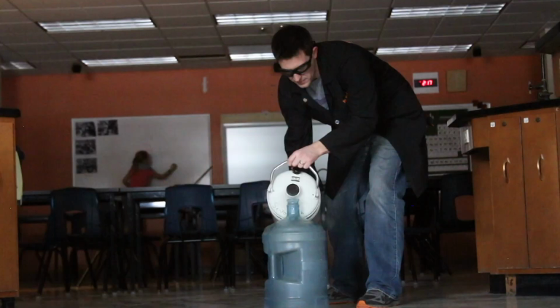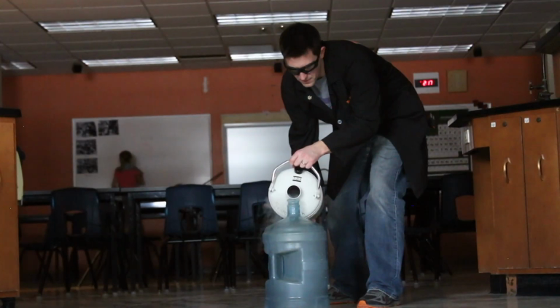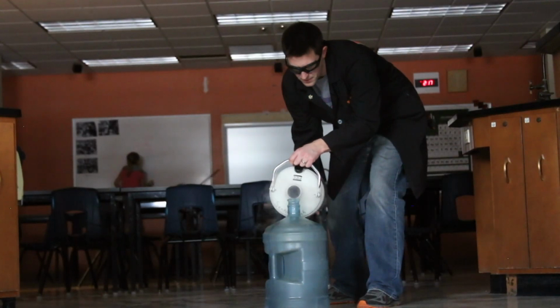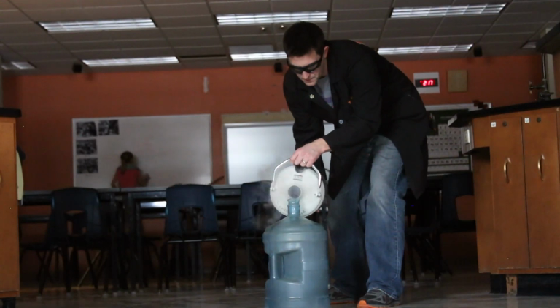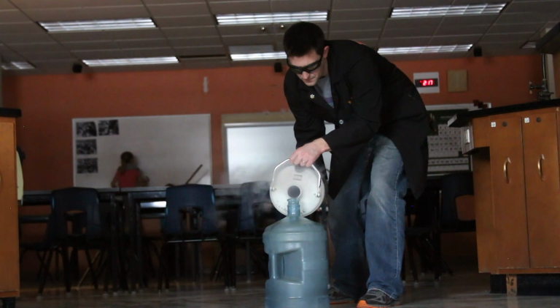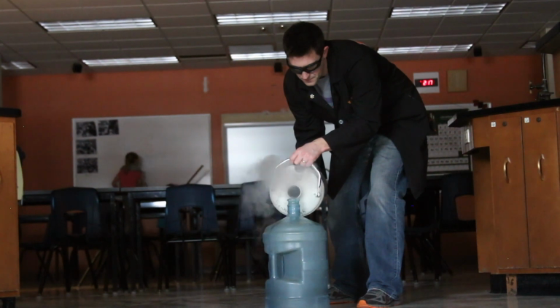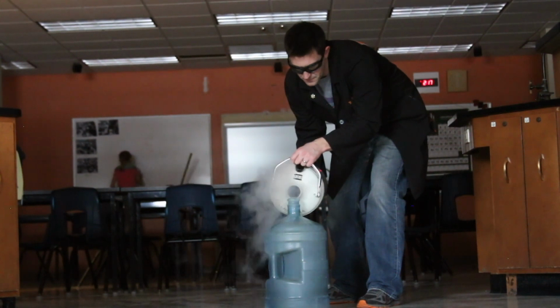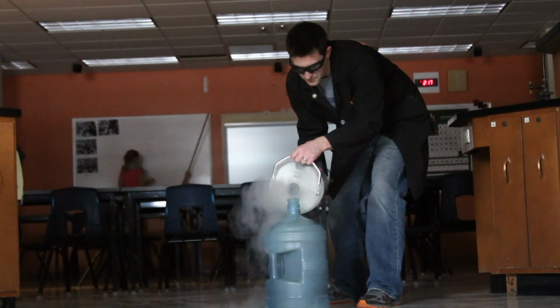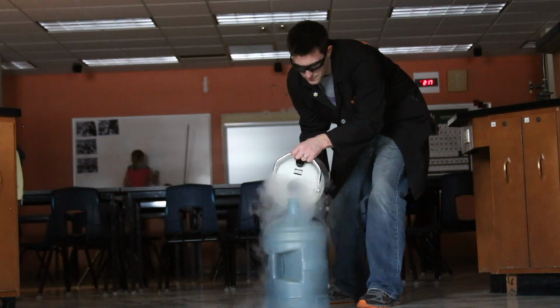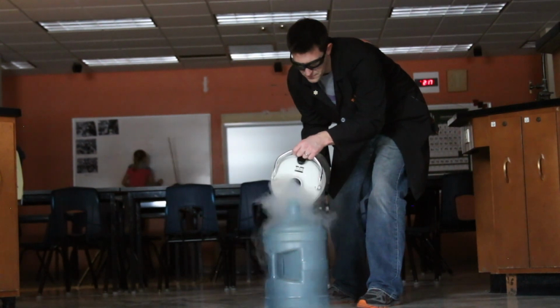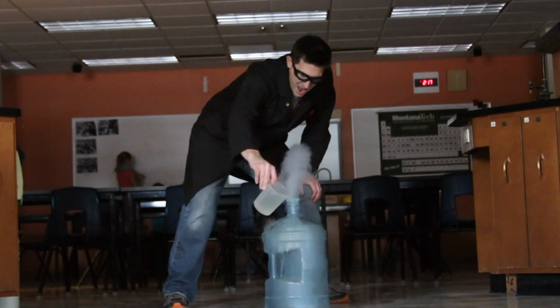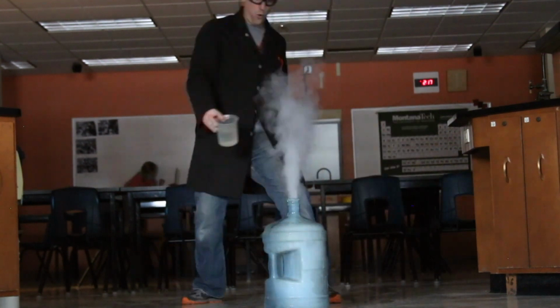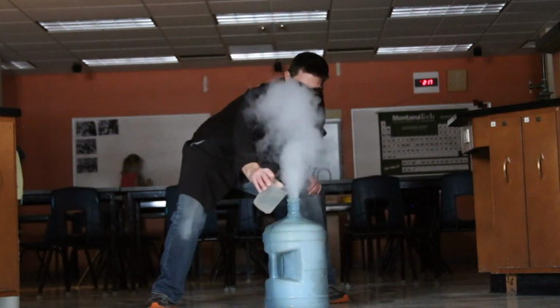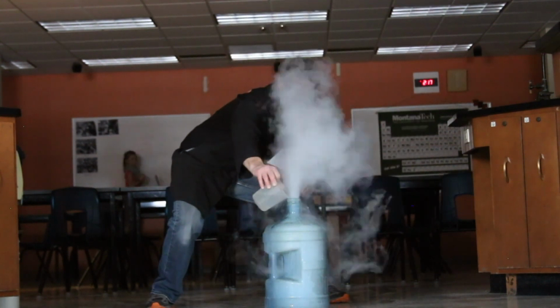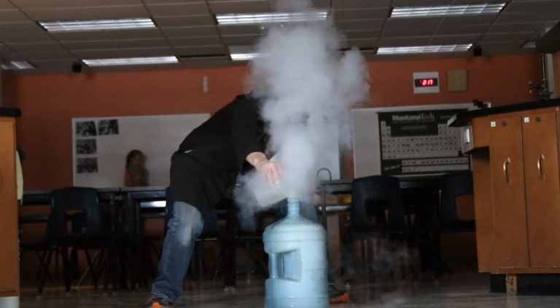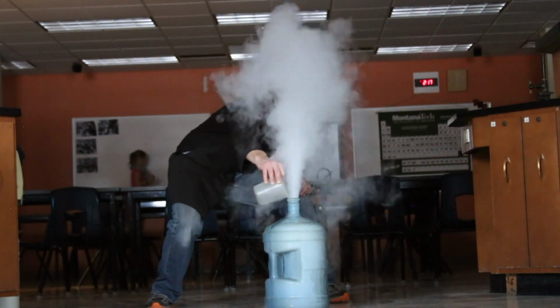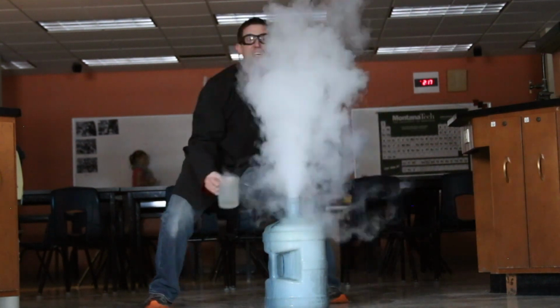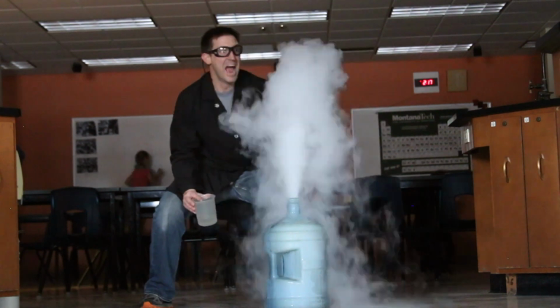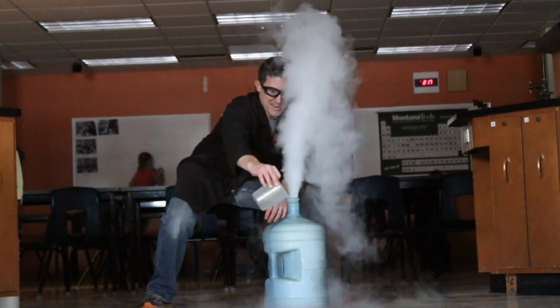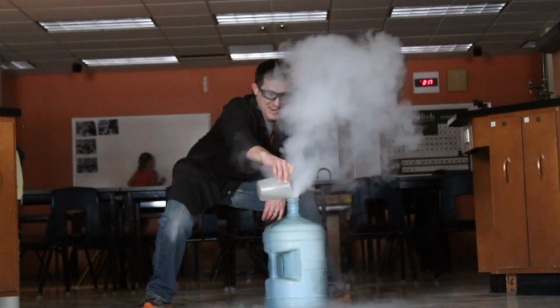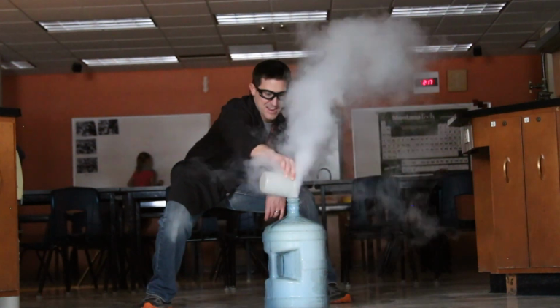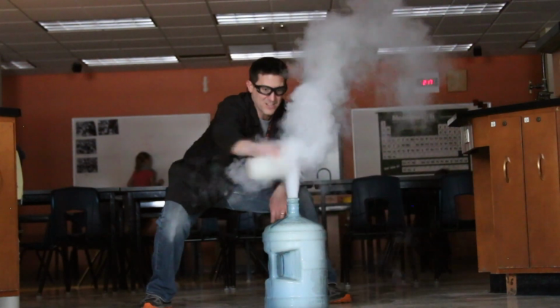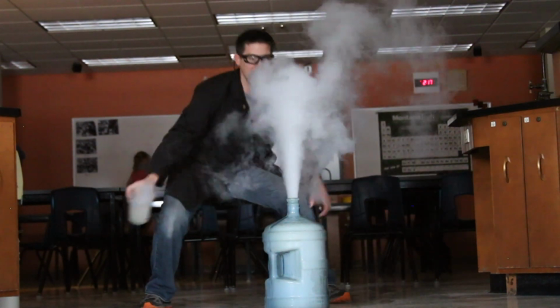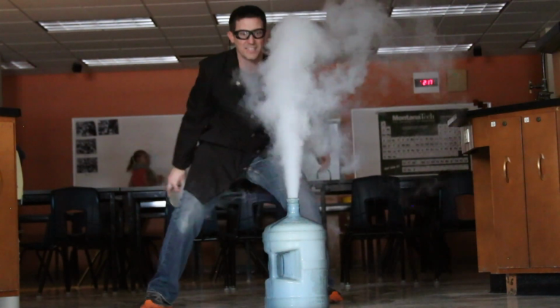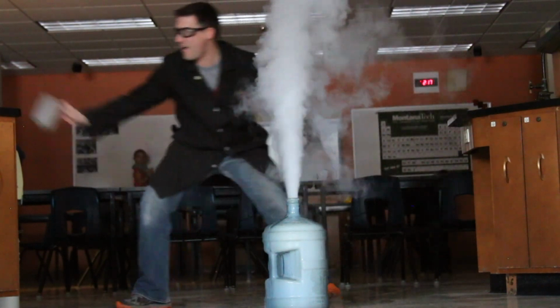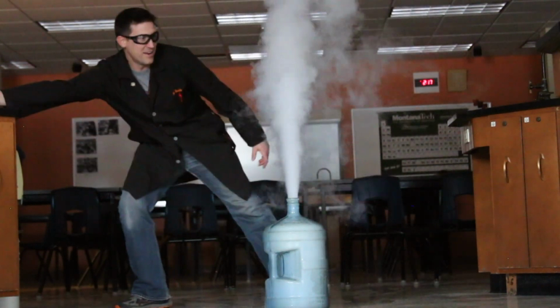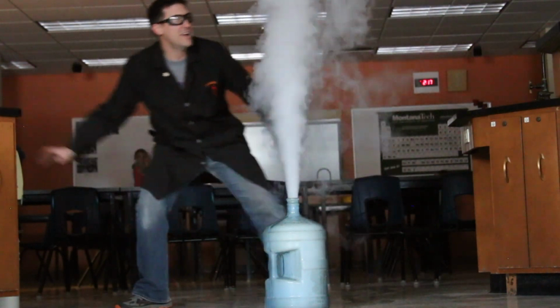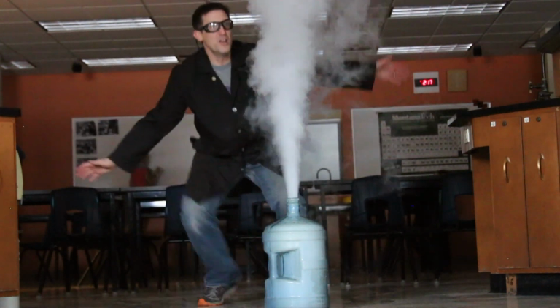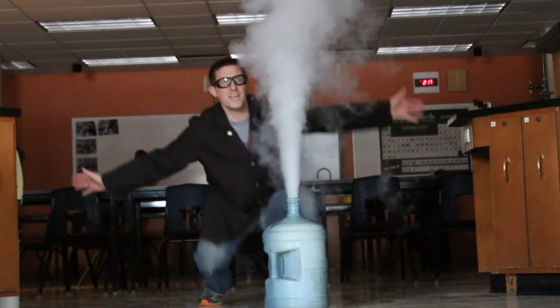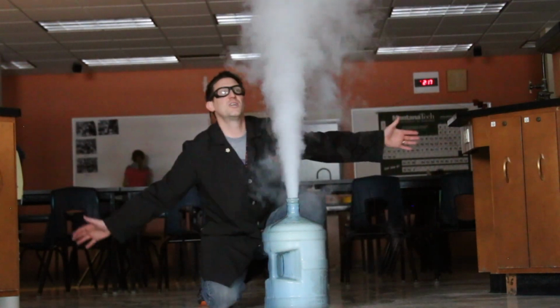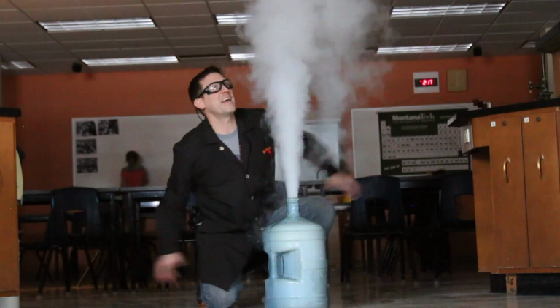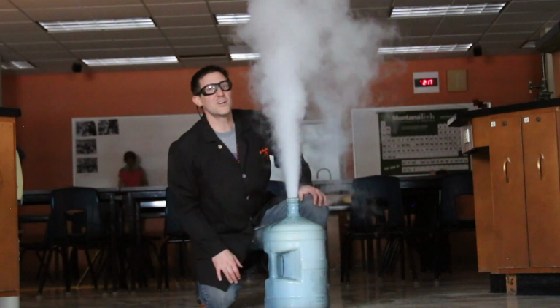I was curious to see if I could model this in a little bit different way. So I took liquid nitrogen and put it in a larger water bottle, and instead of having a tube into the bottom, I started to add warm water to it. There's my geyser — looks like Old Faithful!